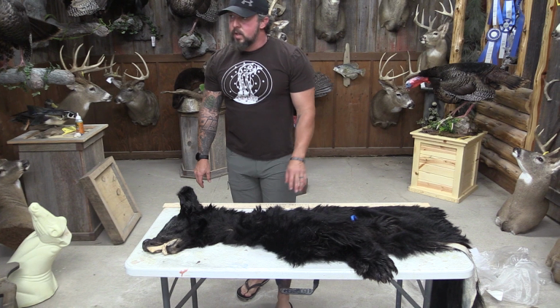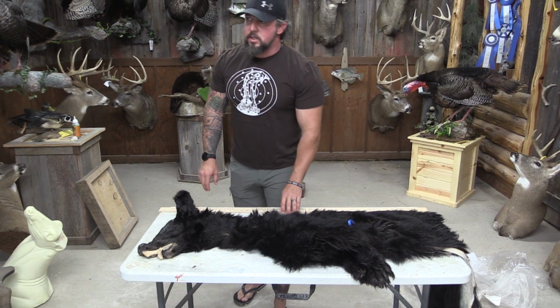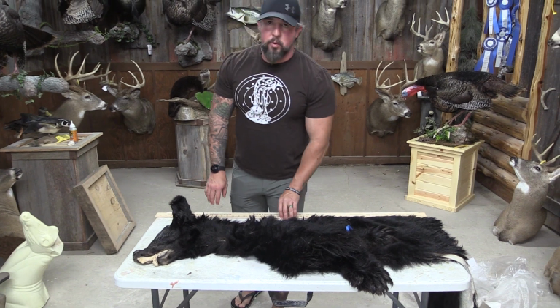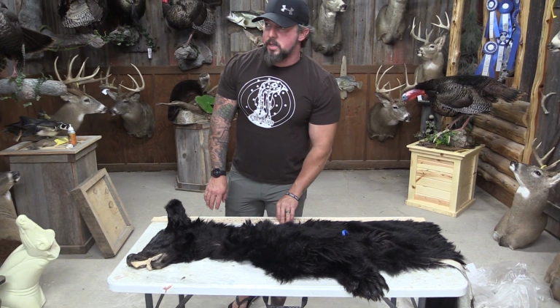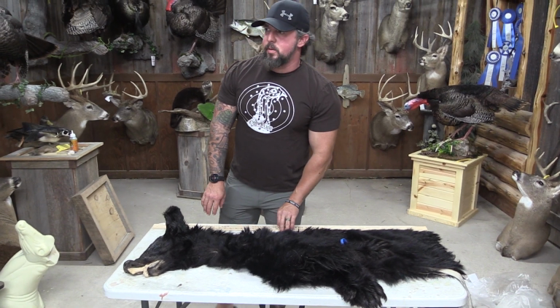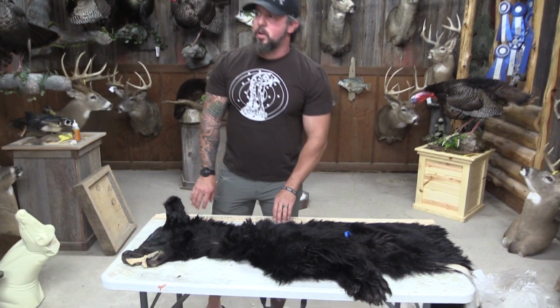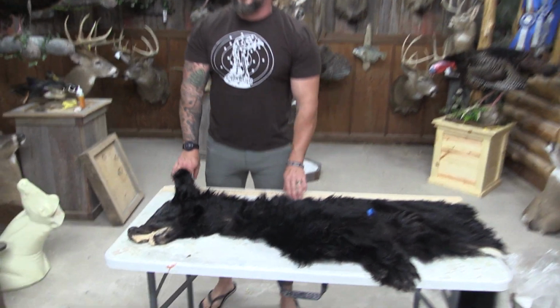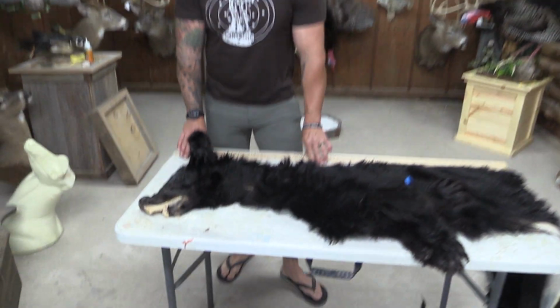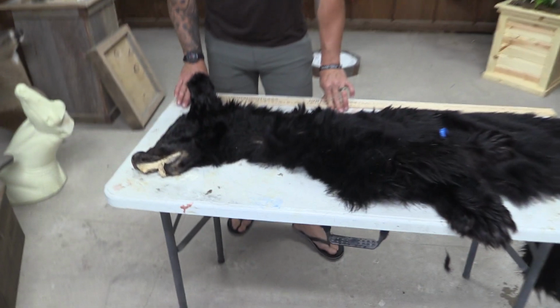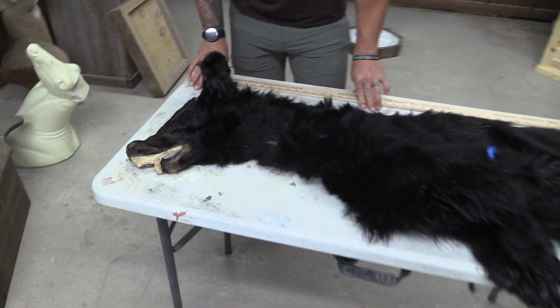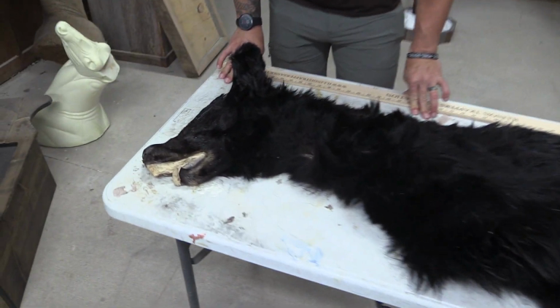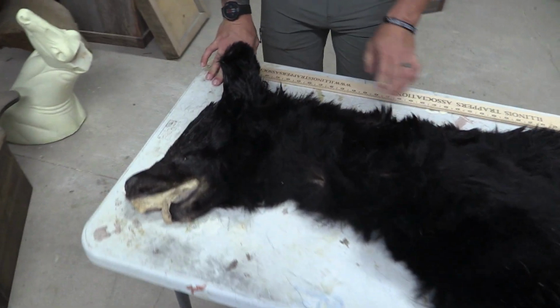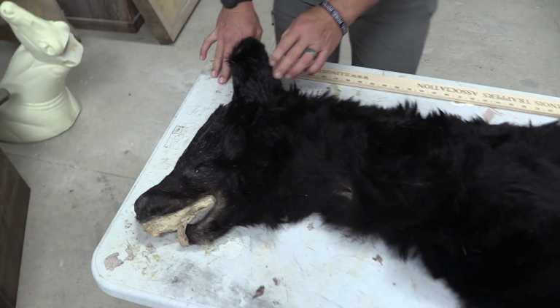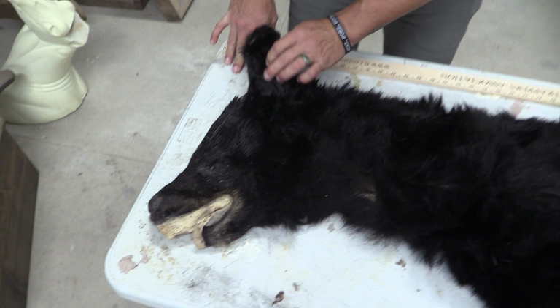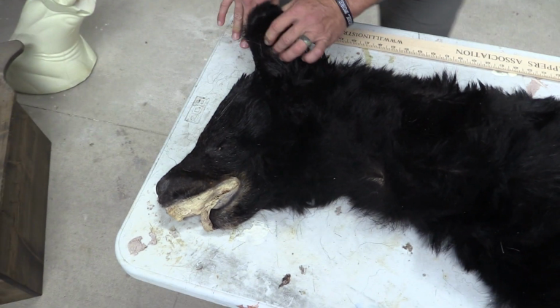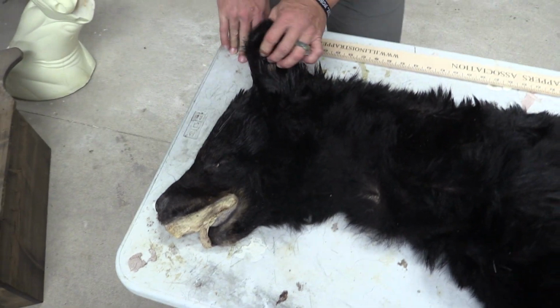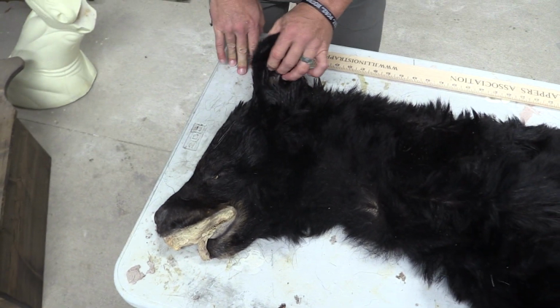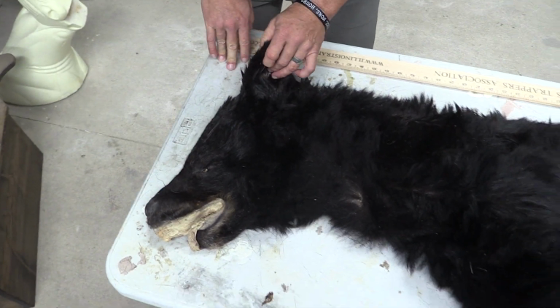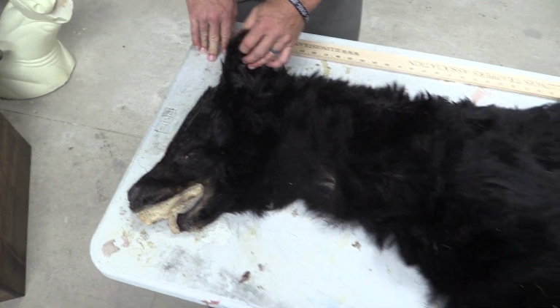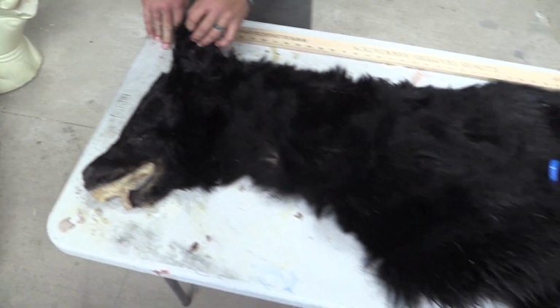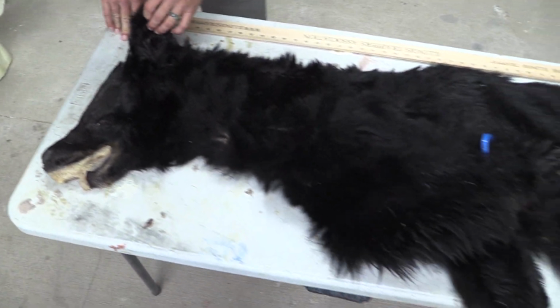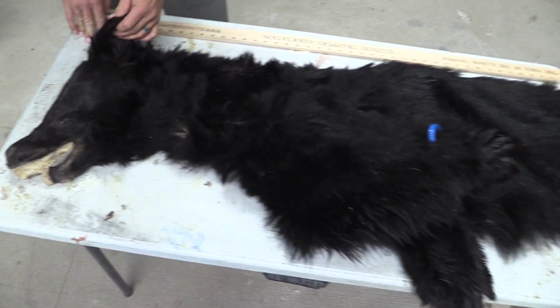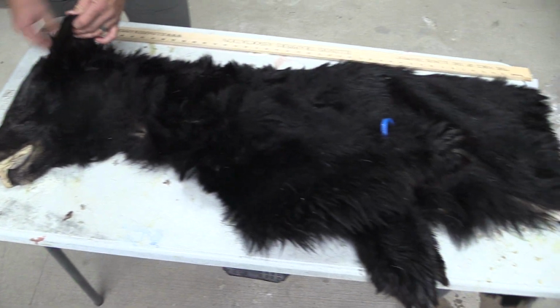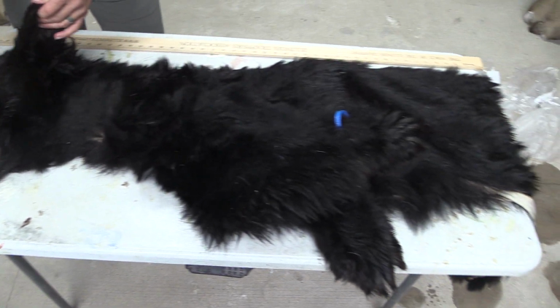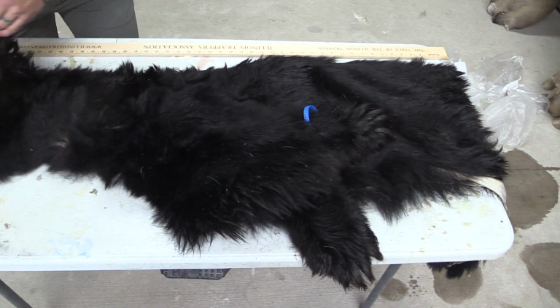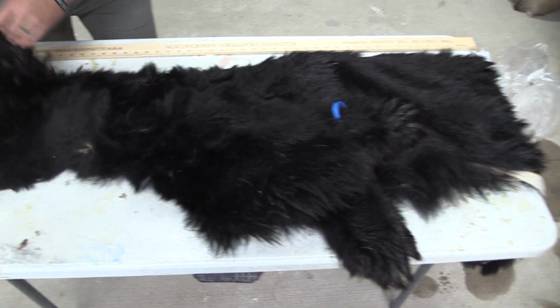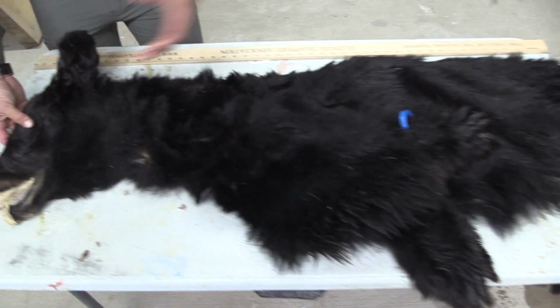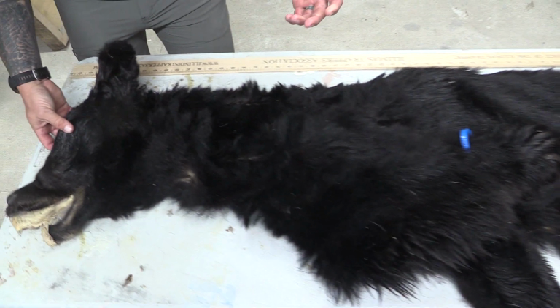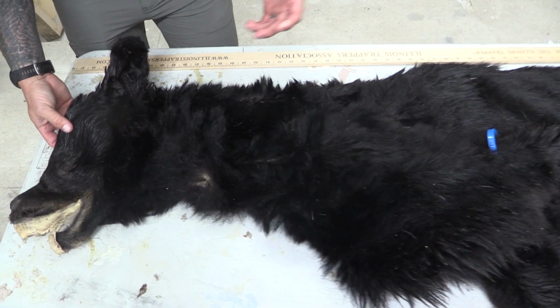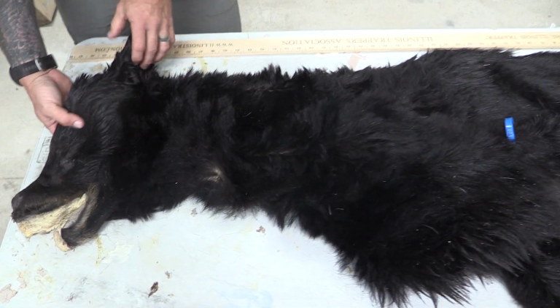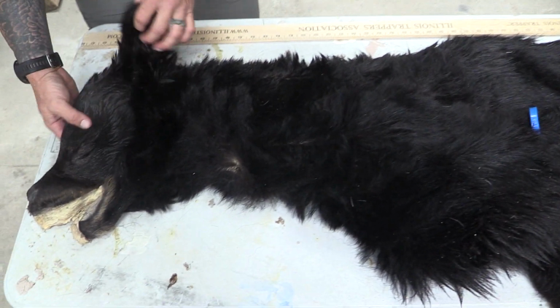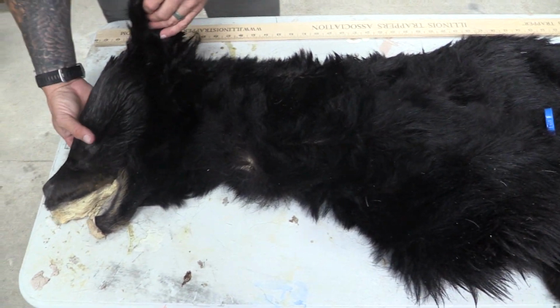Hey guys, John with Old Barn Taxidermy. This is going to be tag number 1724 on this Black Bear. 5¼ by 22 by 38. This is a half size.